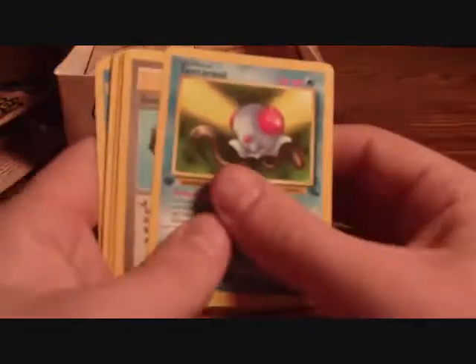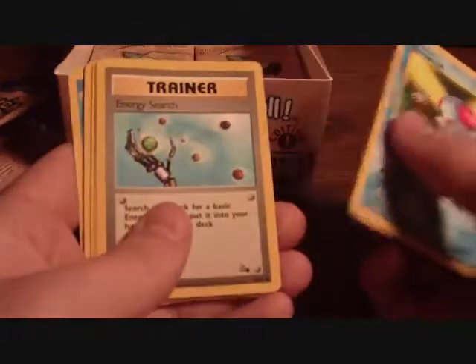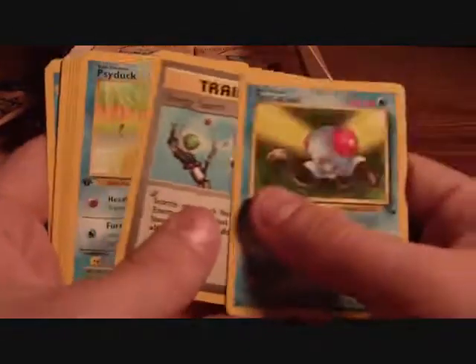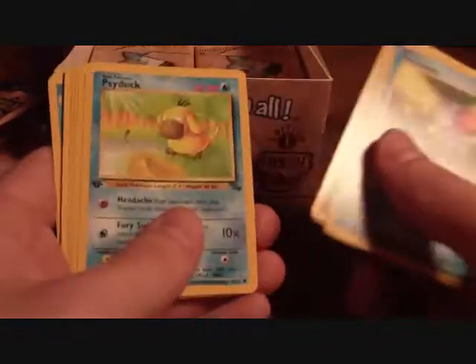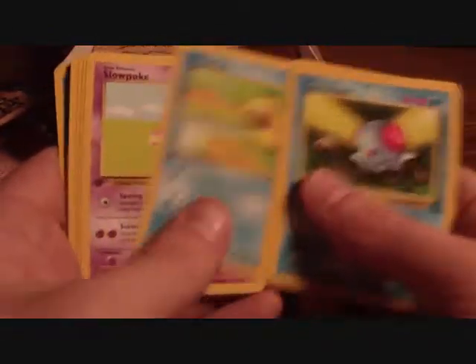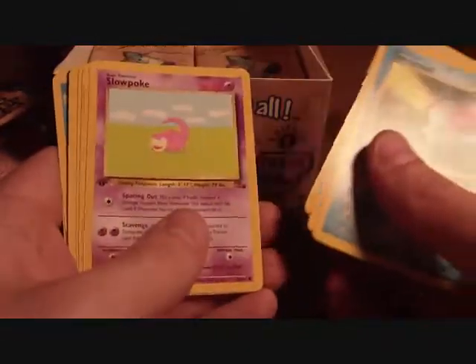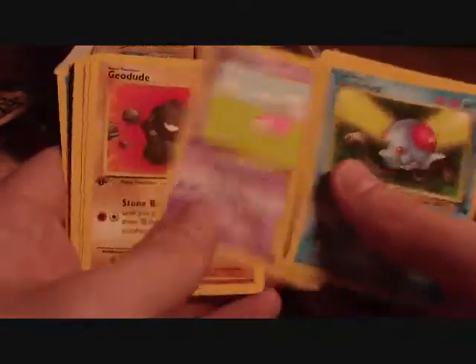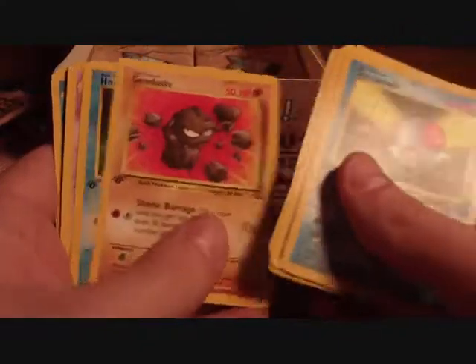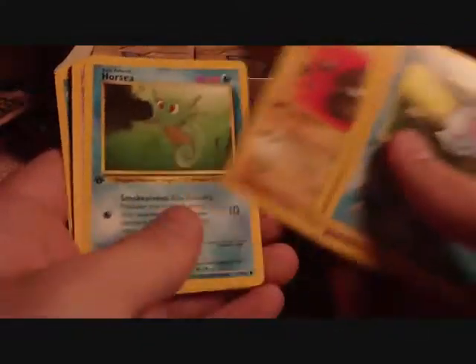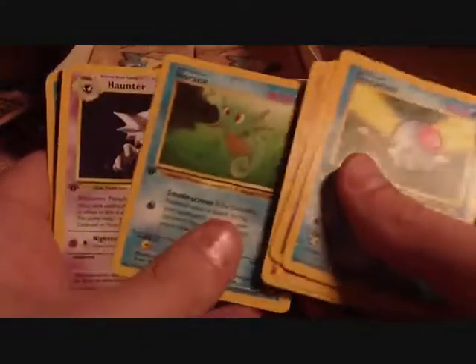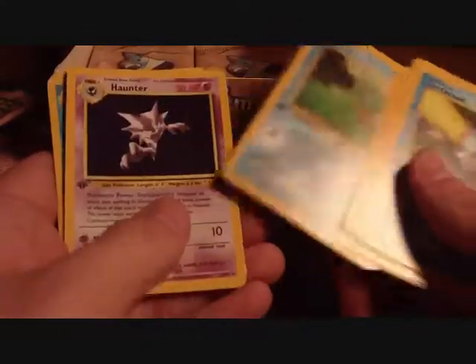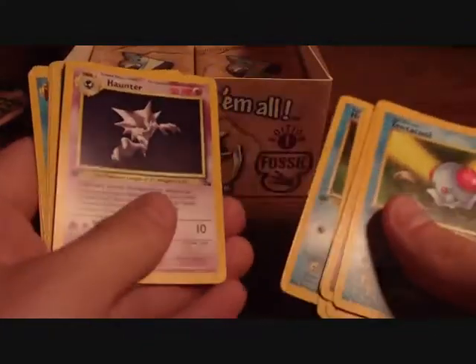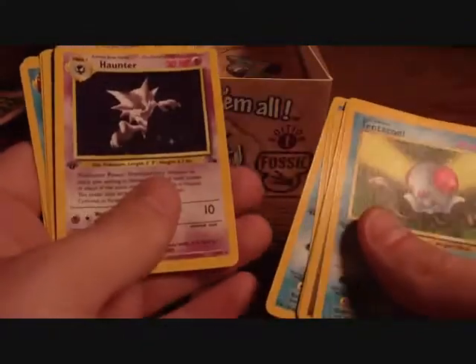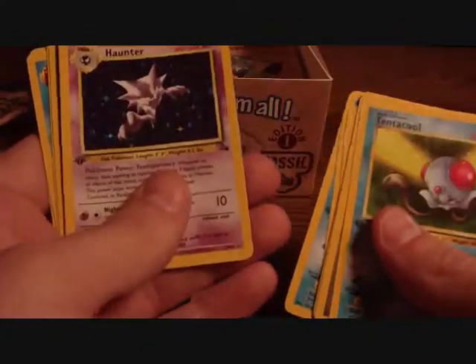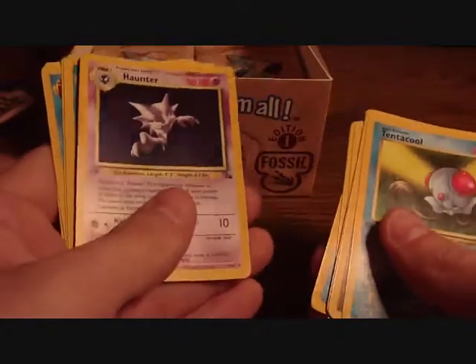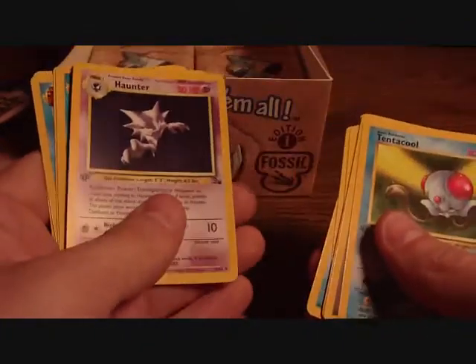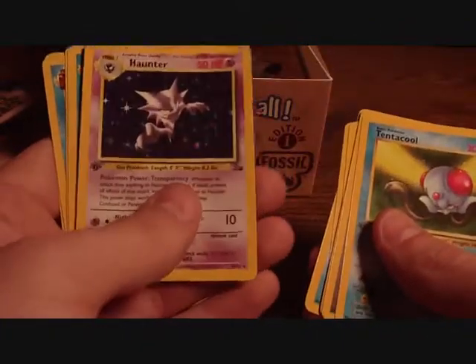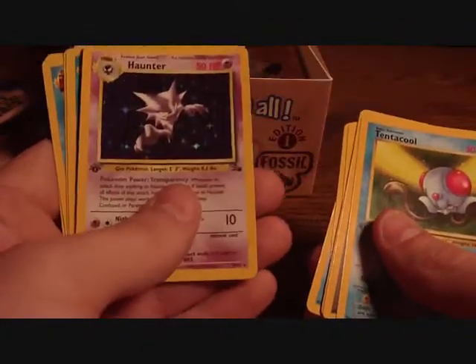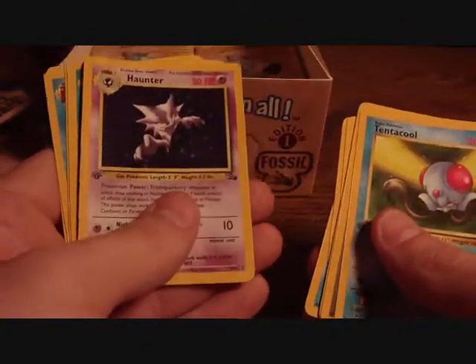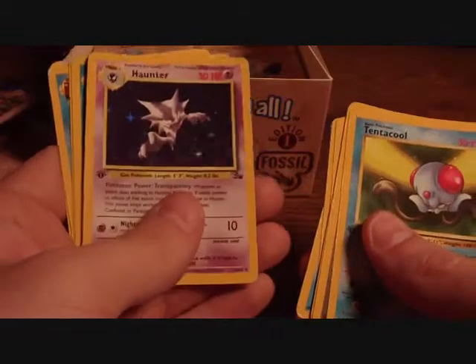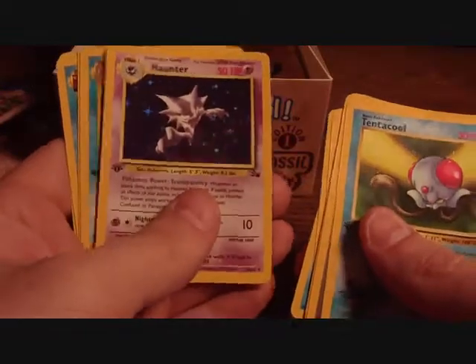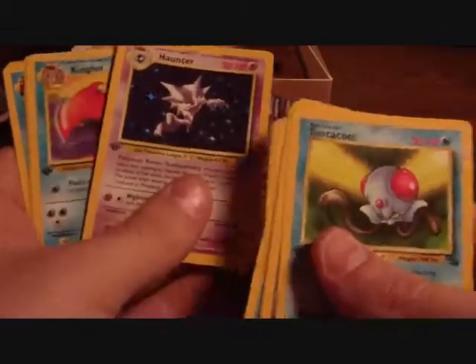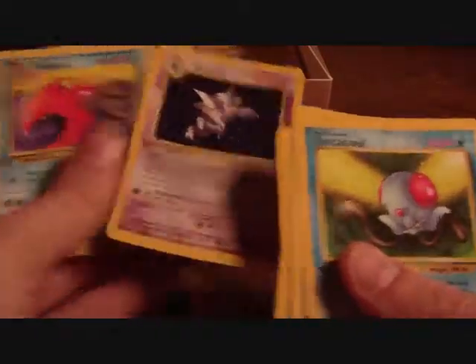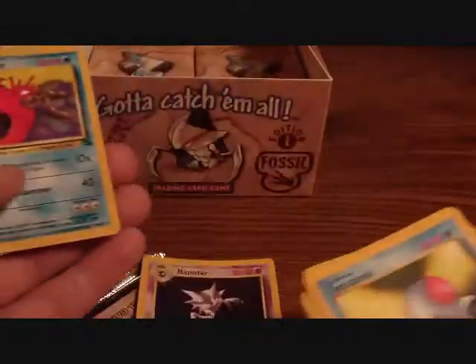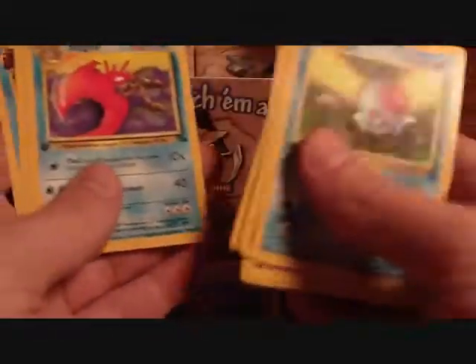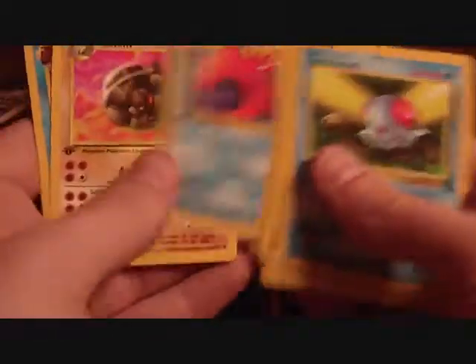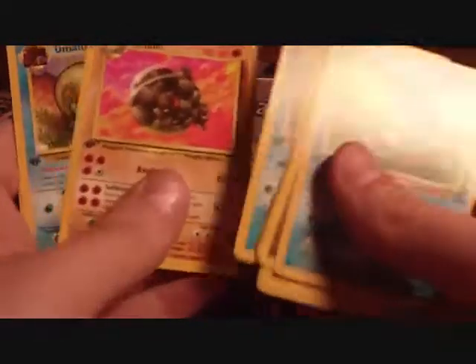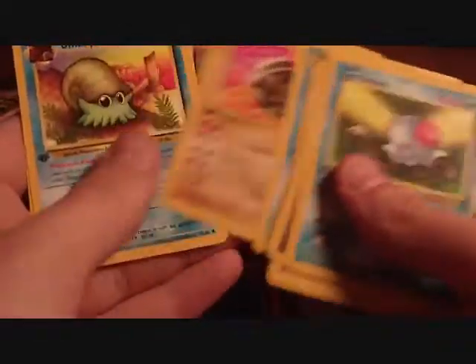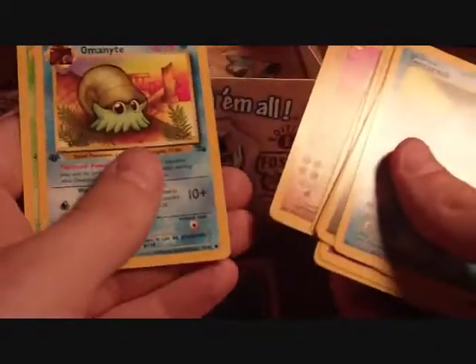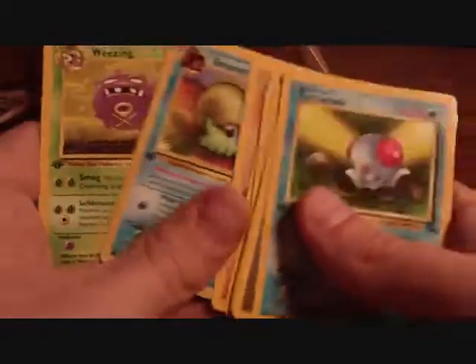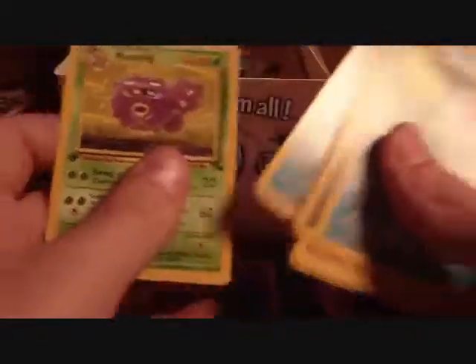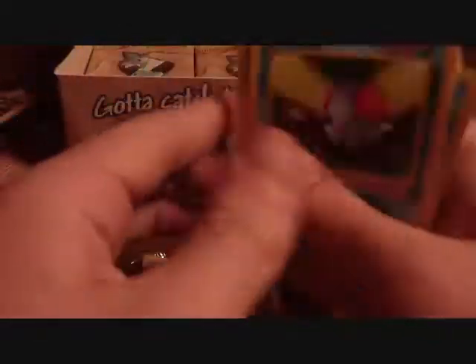Tentacool, Energy Search, Psyduck, Slowpoke, Geodude, Horsea — hollow Haunter! That'll stop the complaining now. It's in pretty good condition. Kingler, Golem, Omanyte, and Weezing.